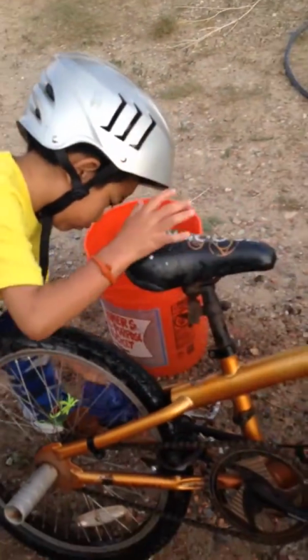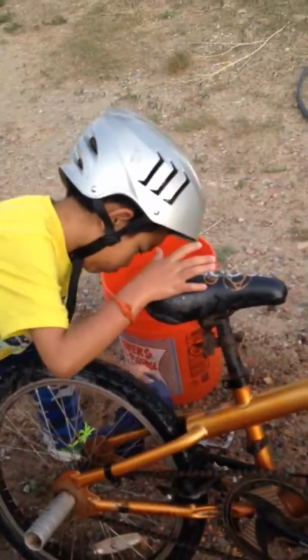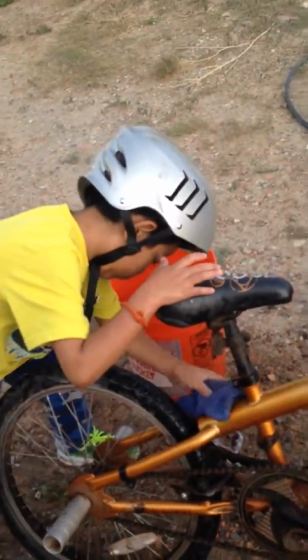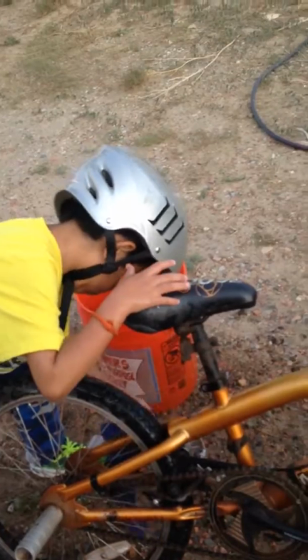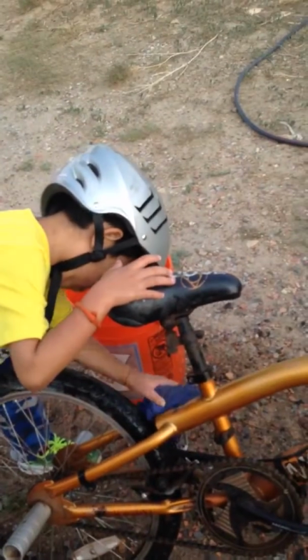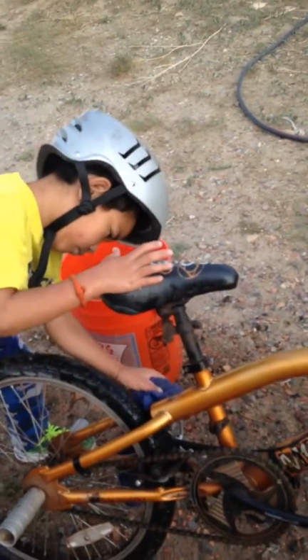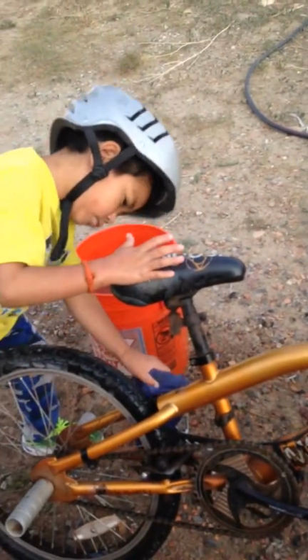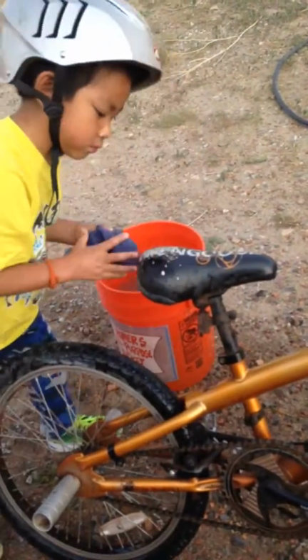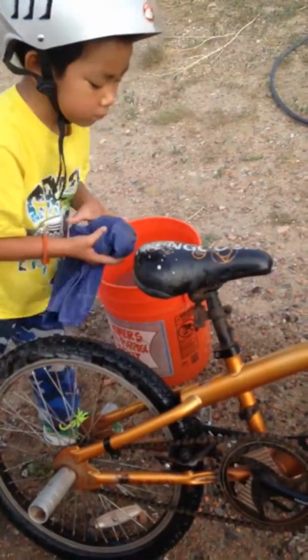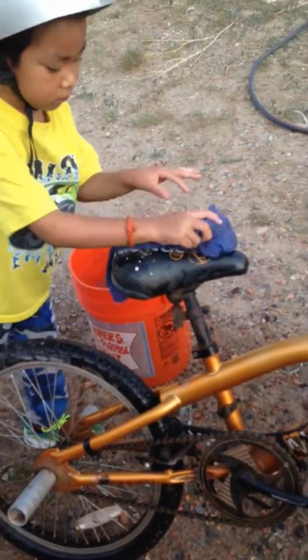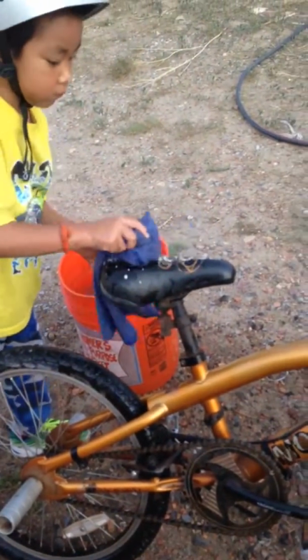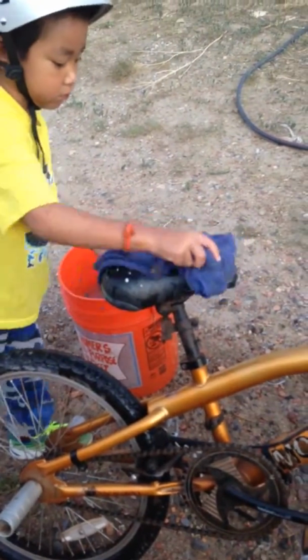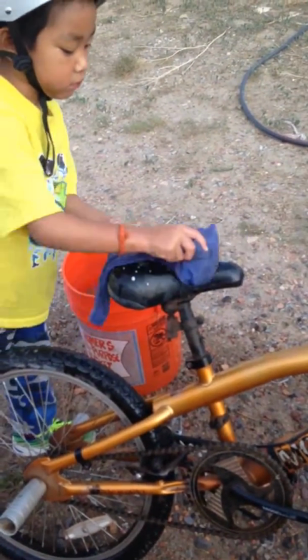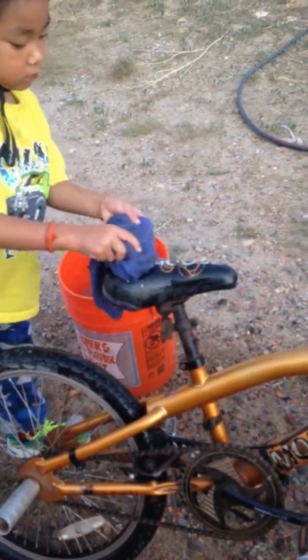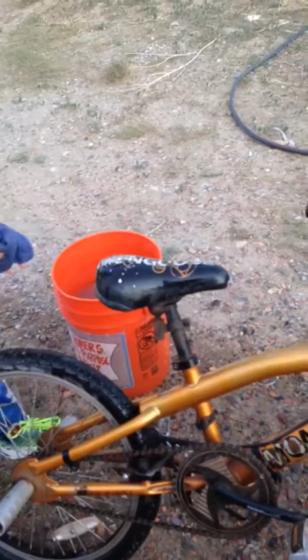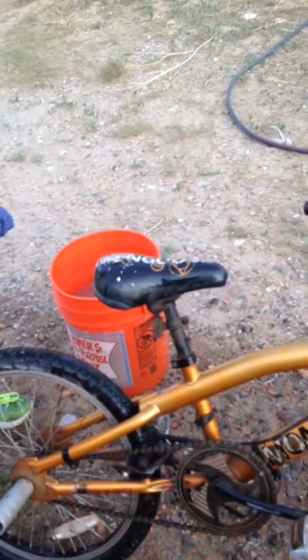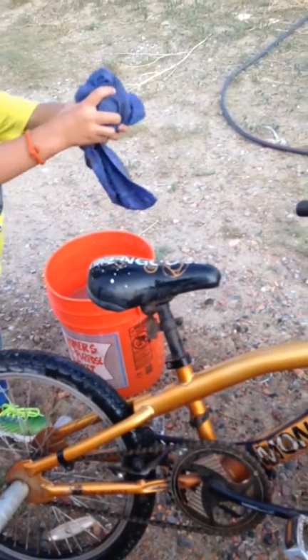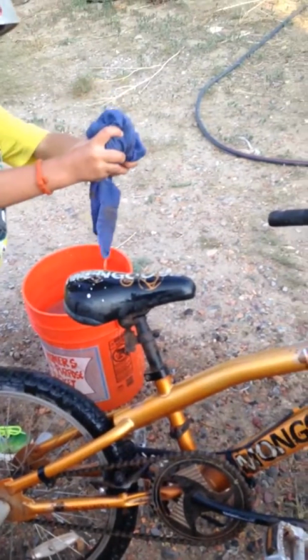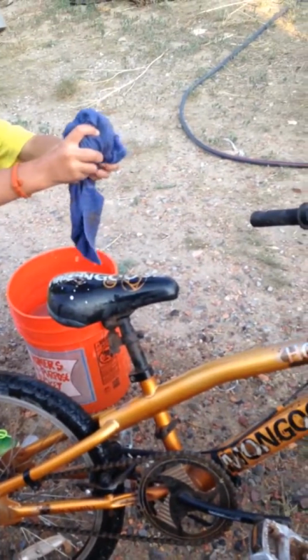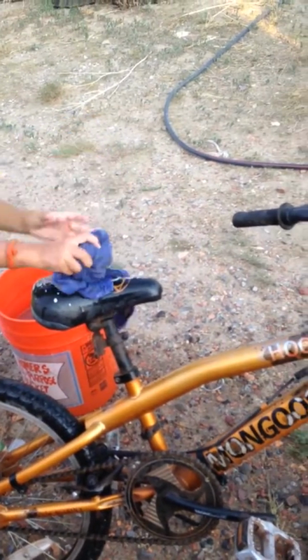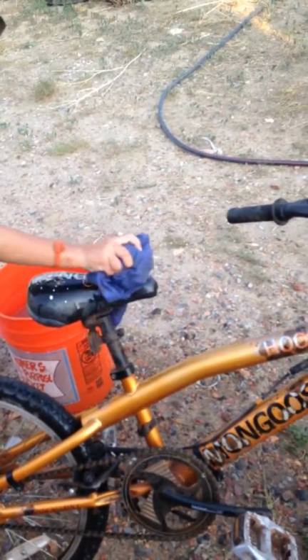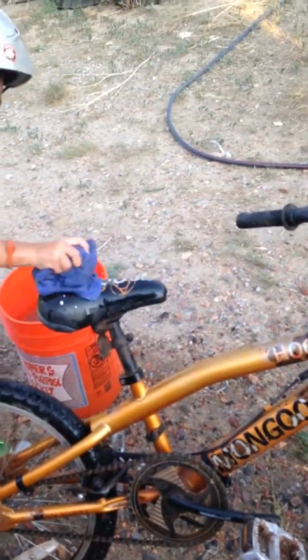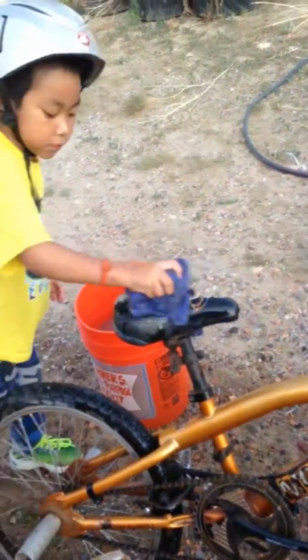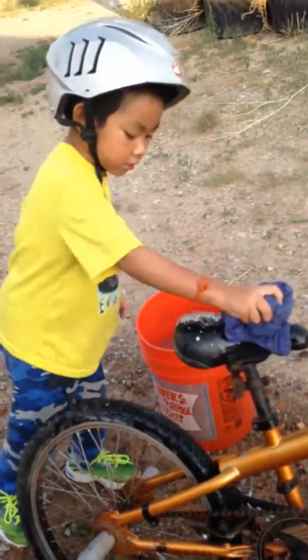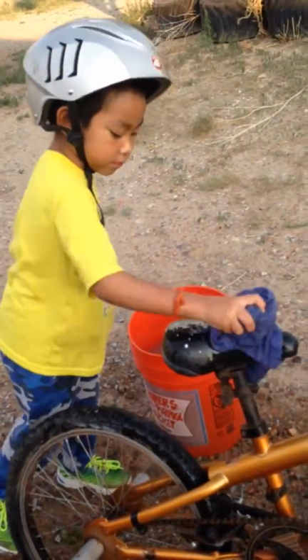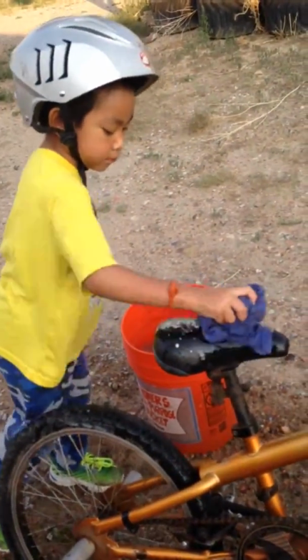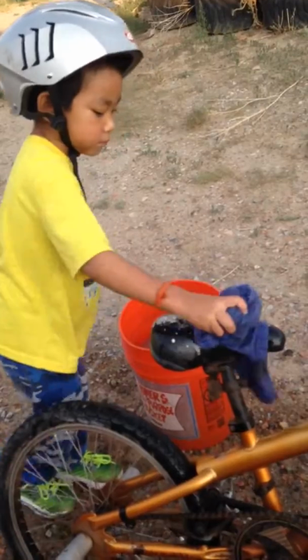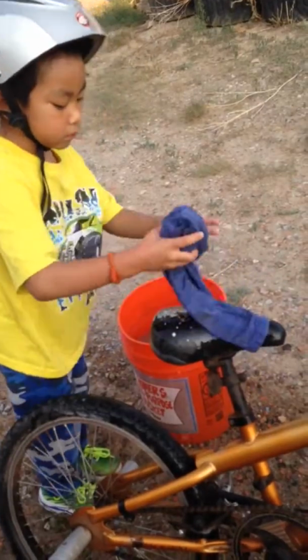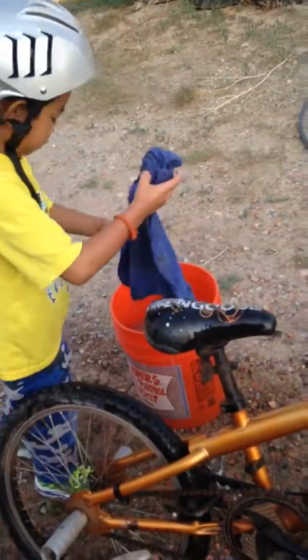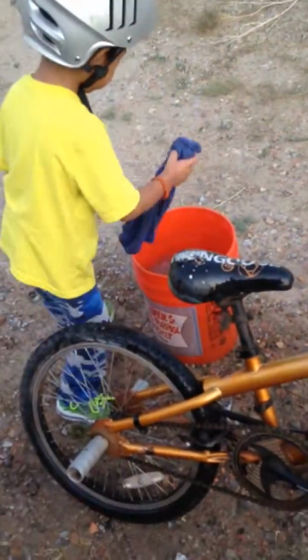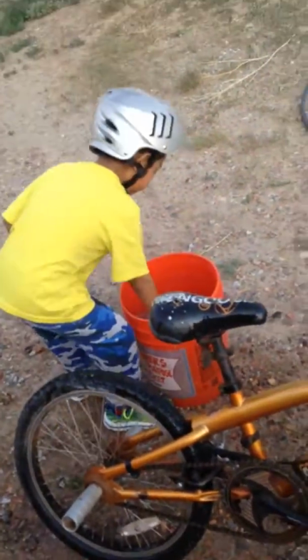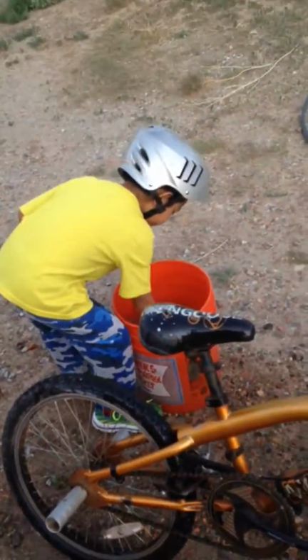He's got his Mongoose helmet on for safety. He's cleaning the seat and he's scrubbing, scrubbing, scrubbing. Put some water on there — he's scrubbing and scrubbing. Getting more dirt off.